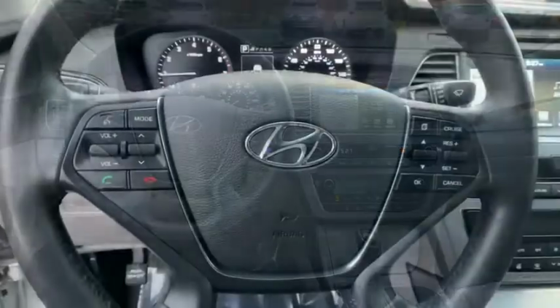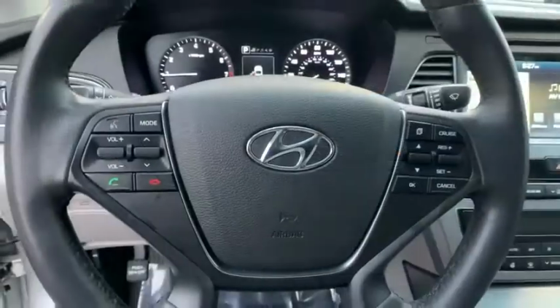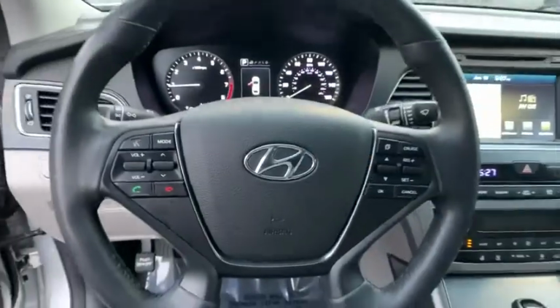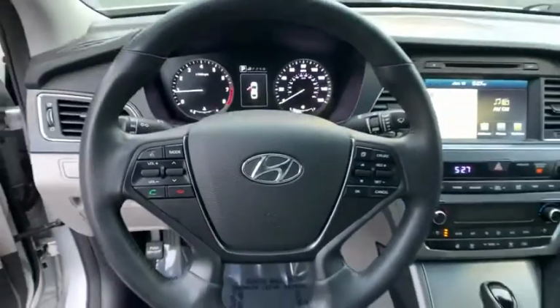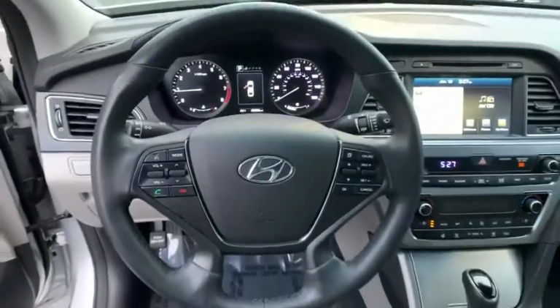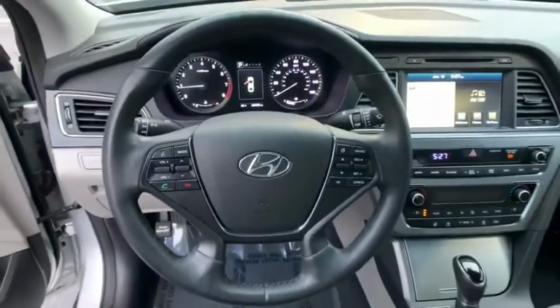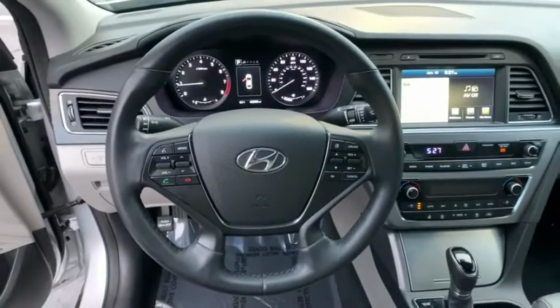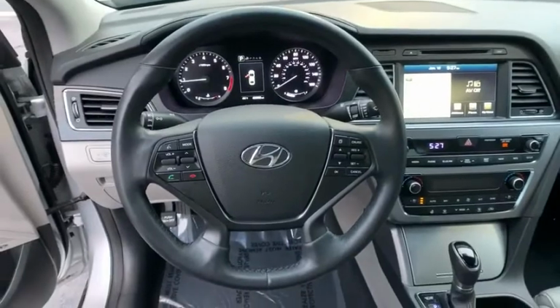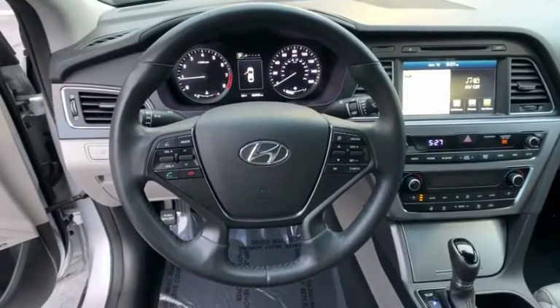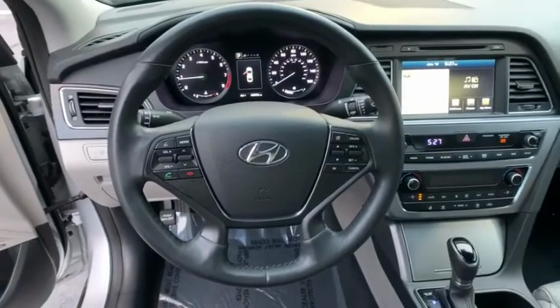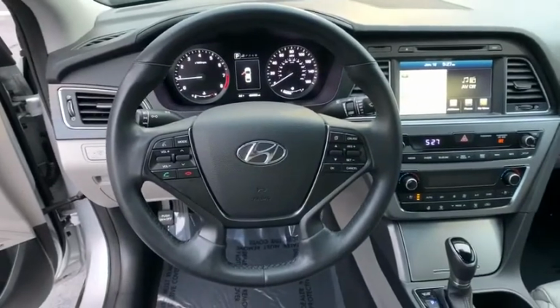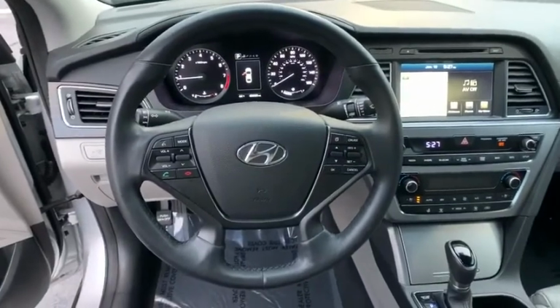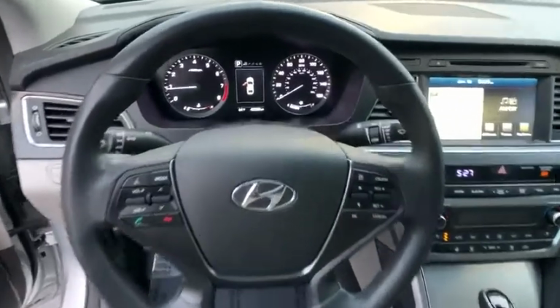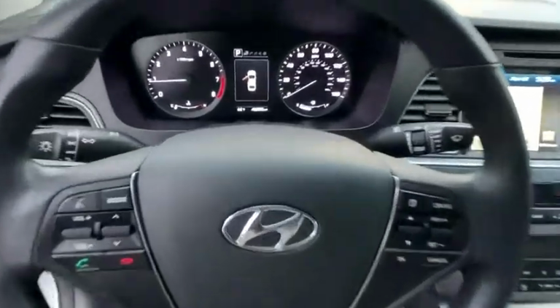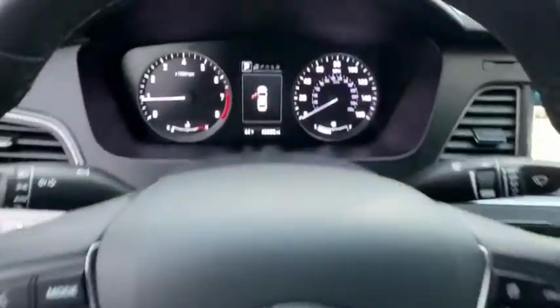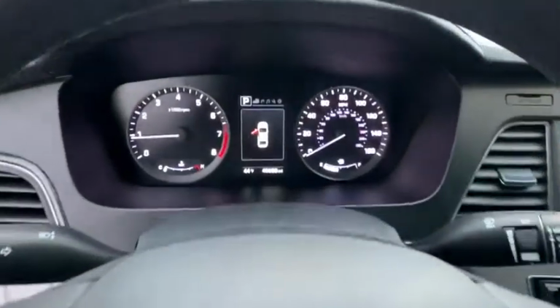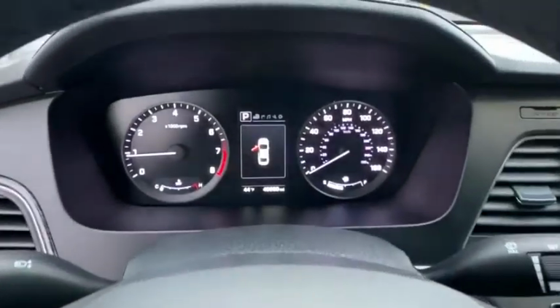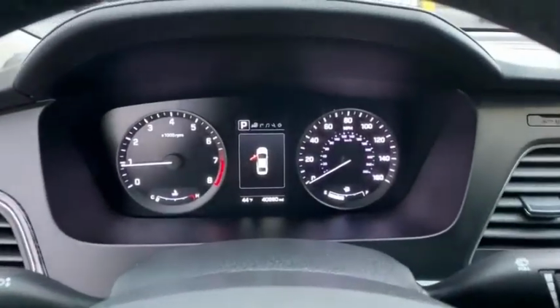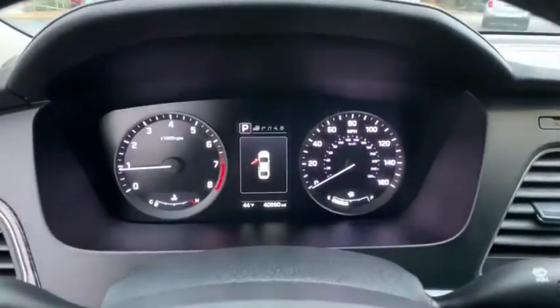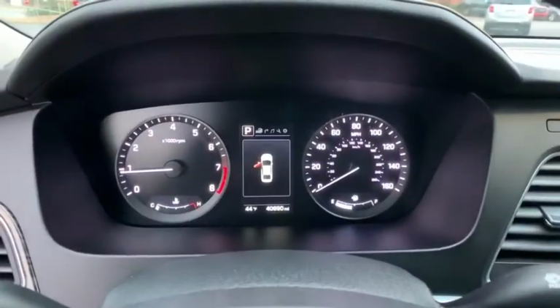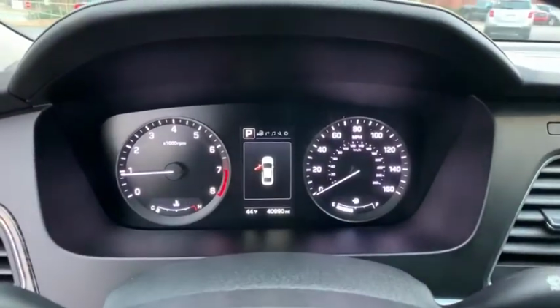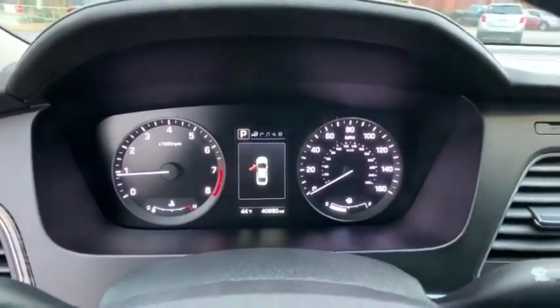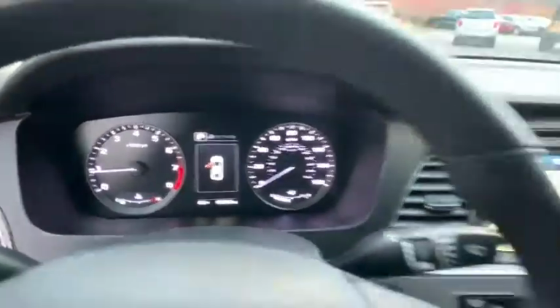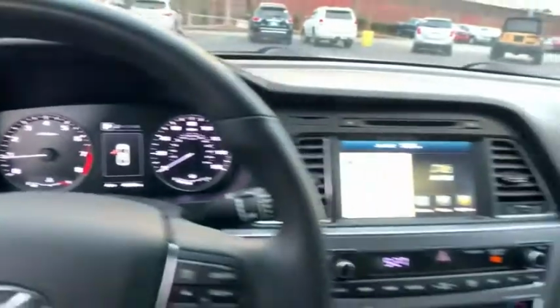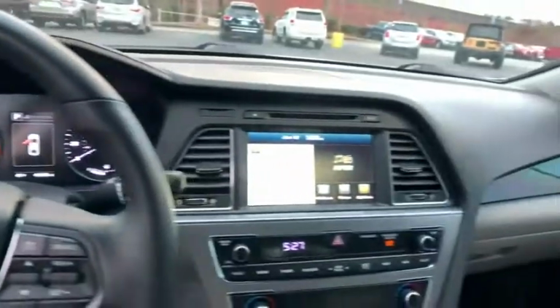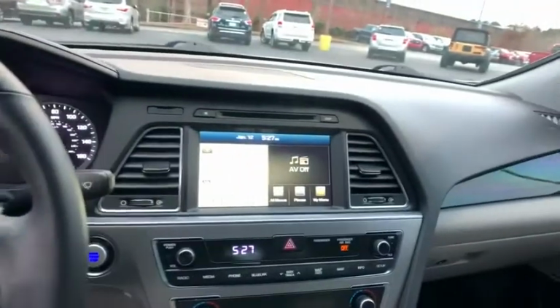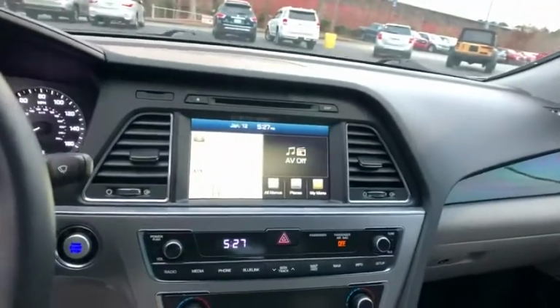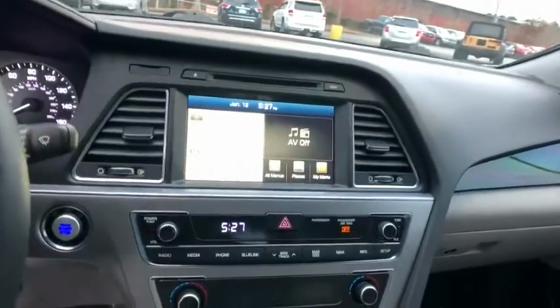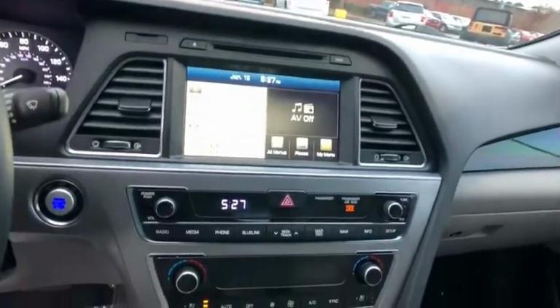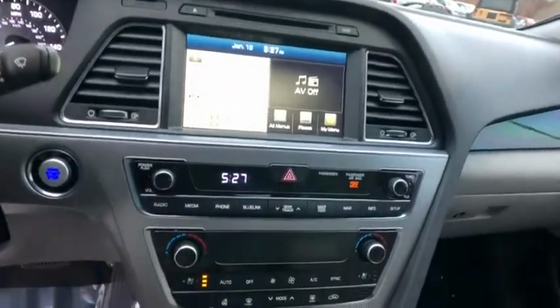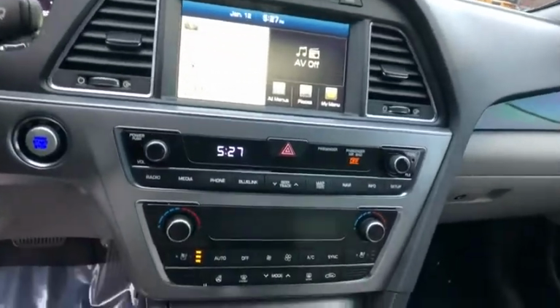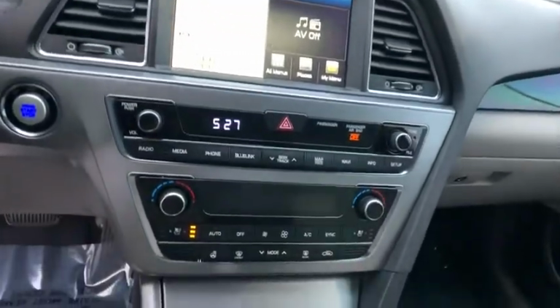Power windows, security system, CD player, heated steering wheel, electronic stability control, compass, rear window defroster, trip computer, power moonroof.